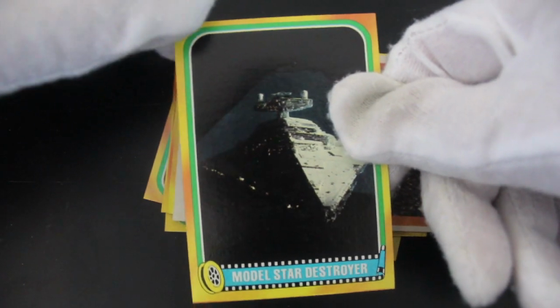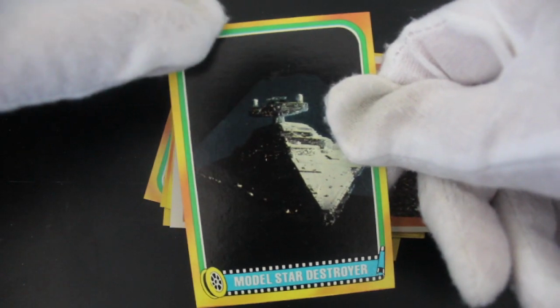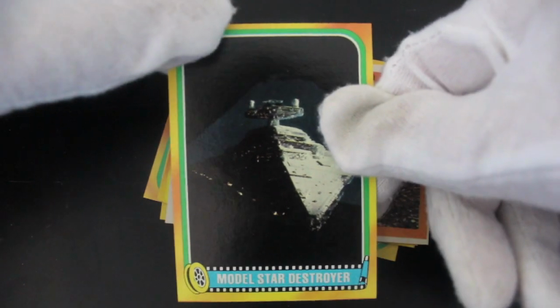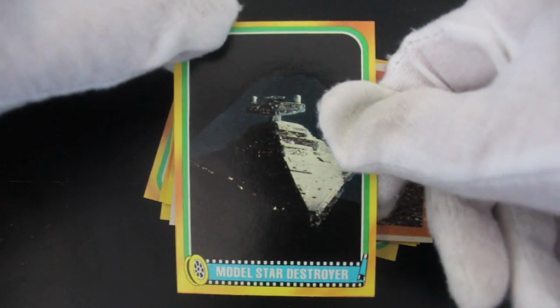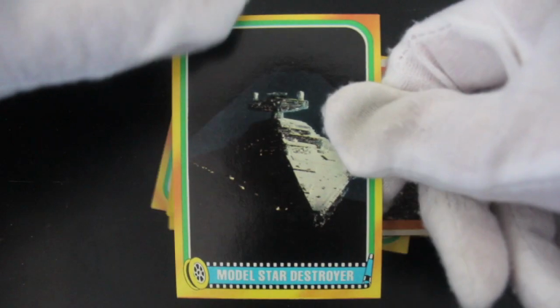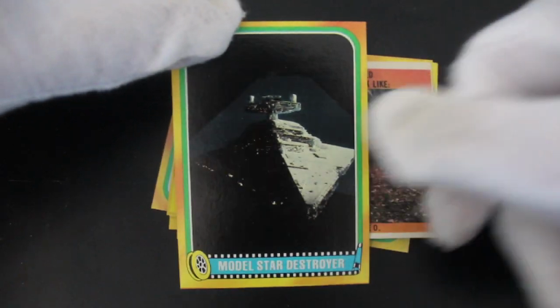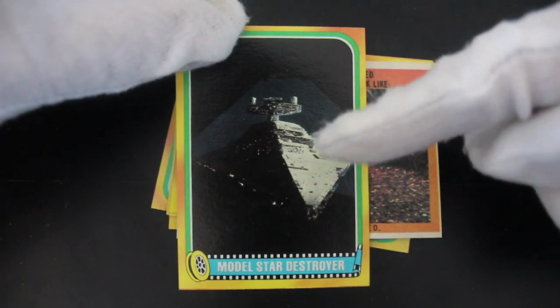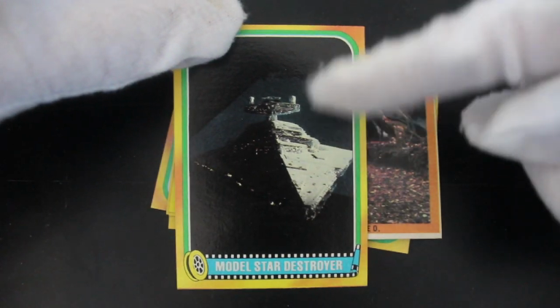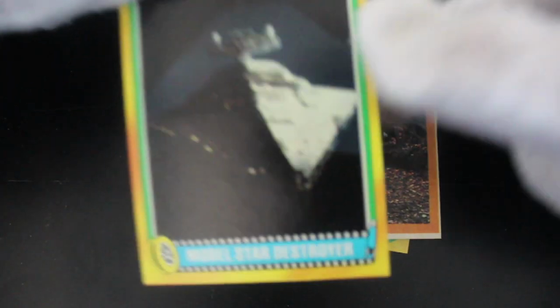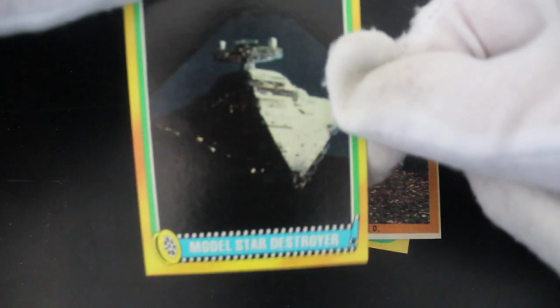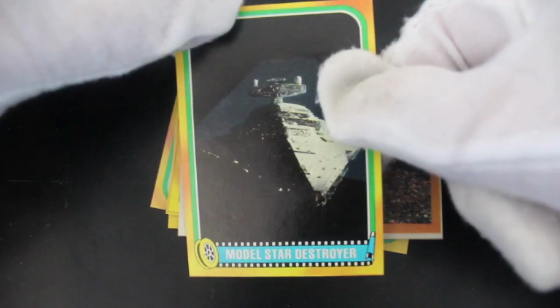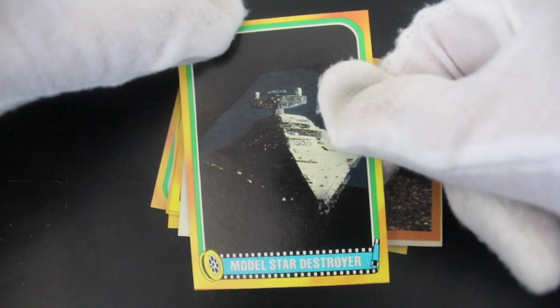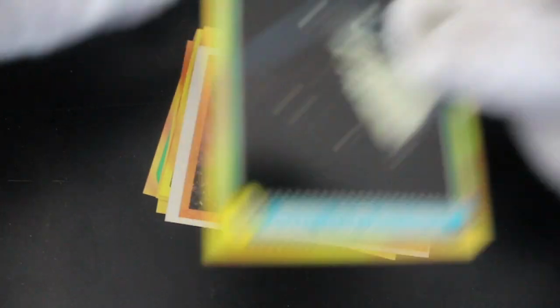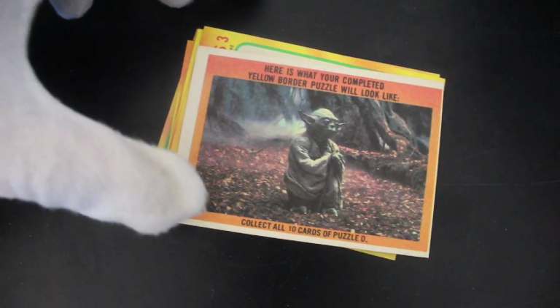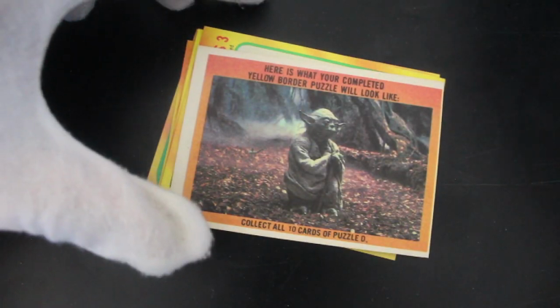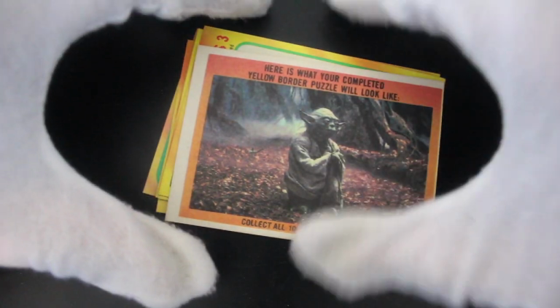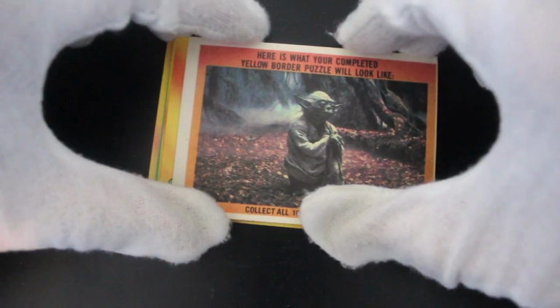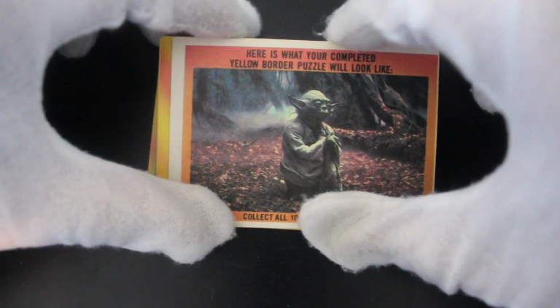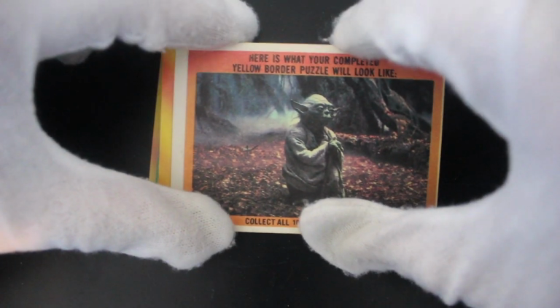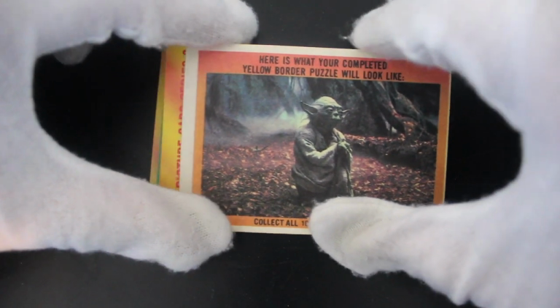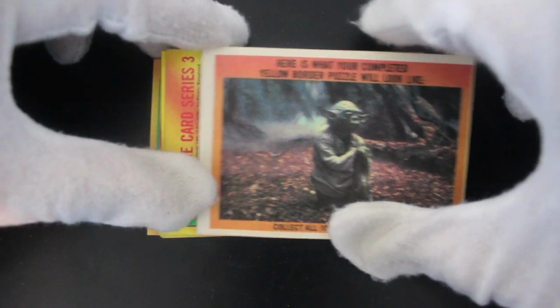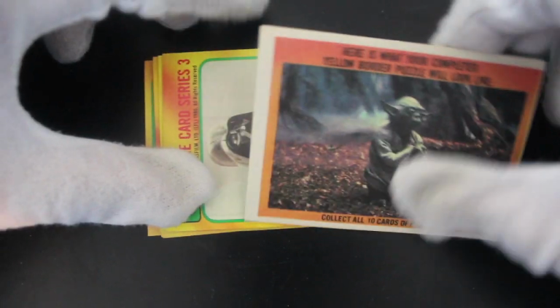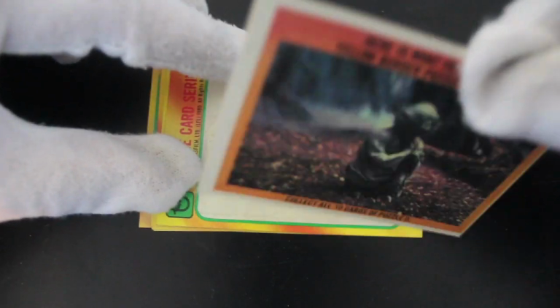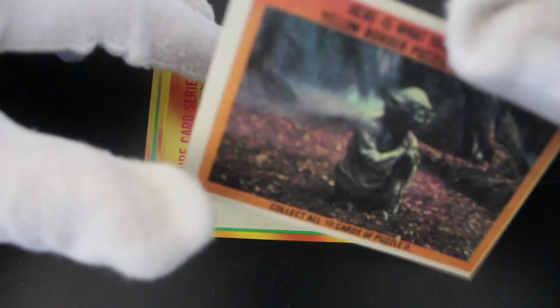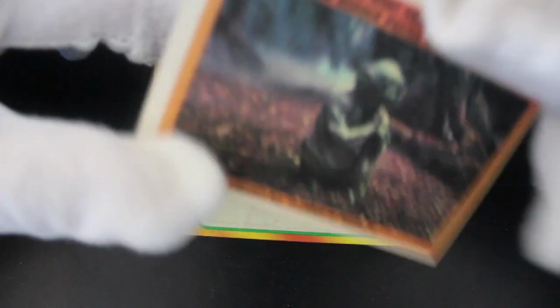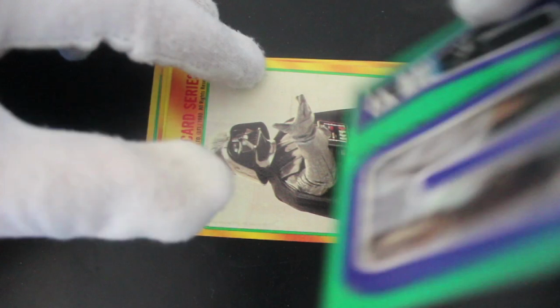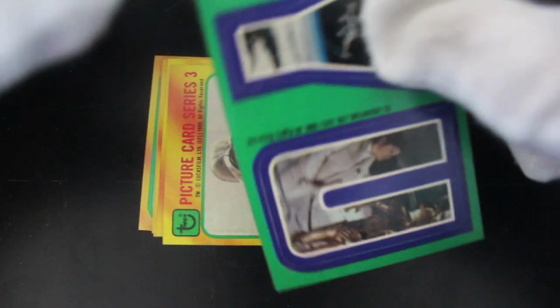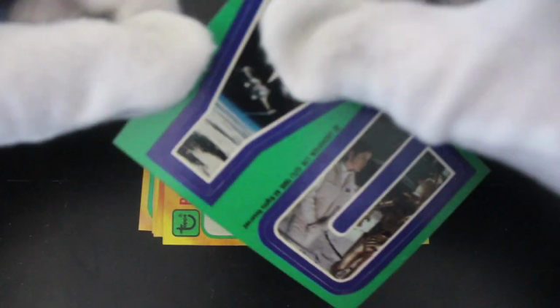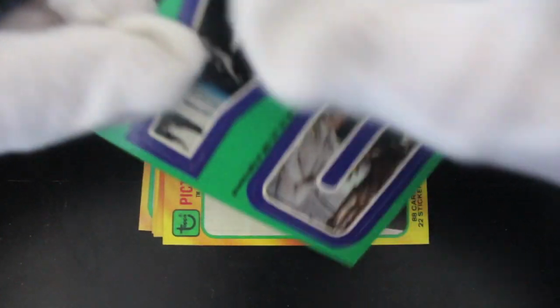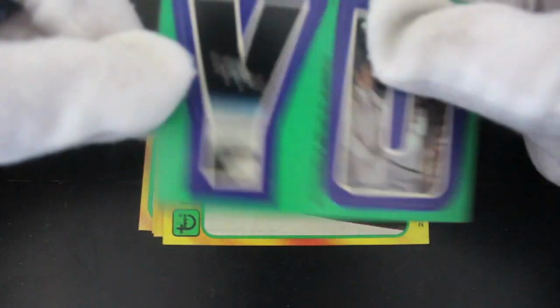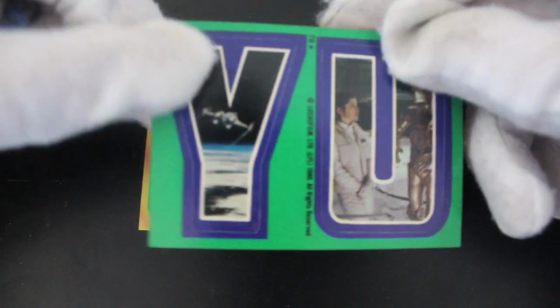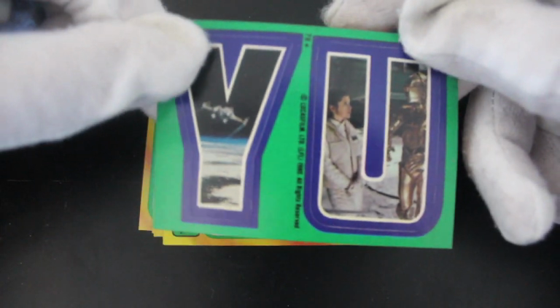Model Star Destroyer. I bet some collectors want to get their hands on one of them. They'll be like, 'Hey, that's worth a few quid' — or dollars if you're watching in America or other places.